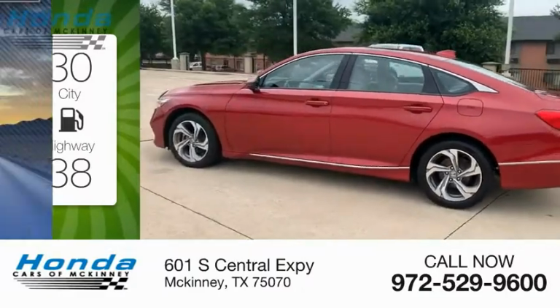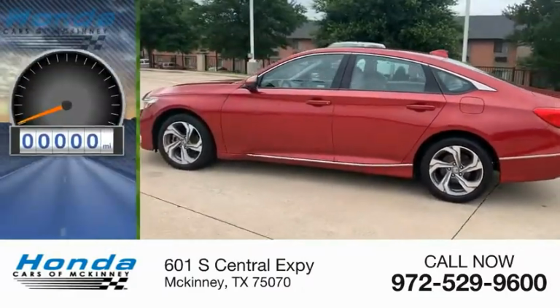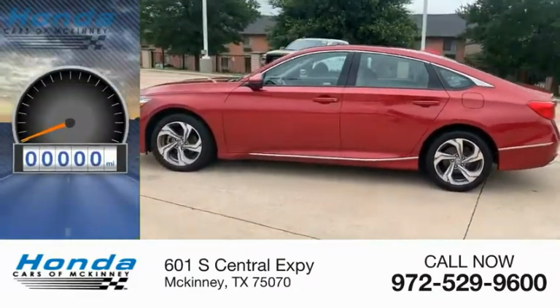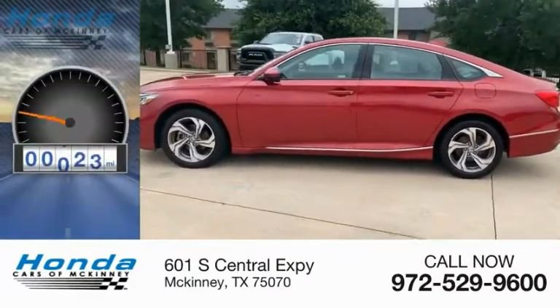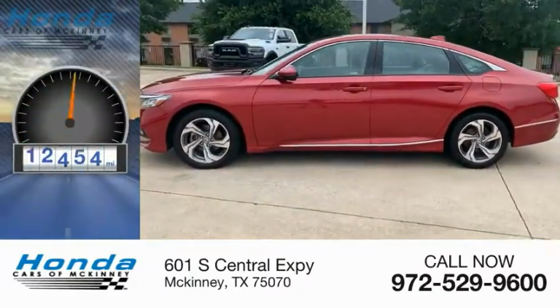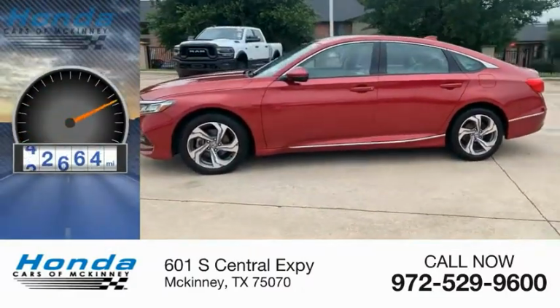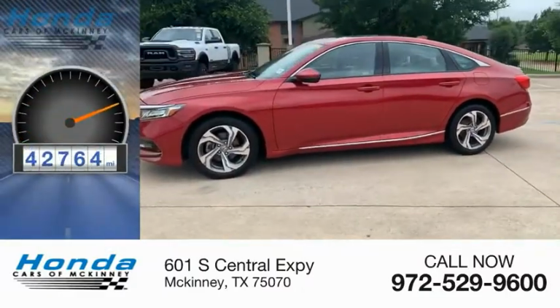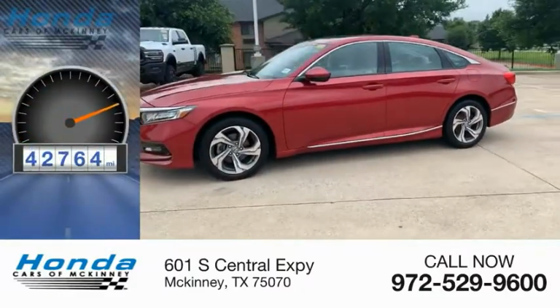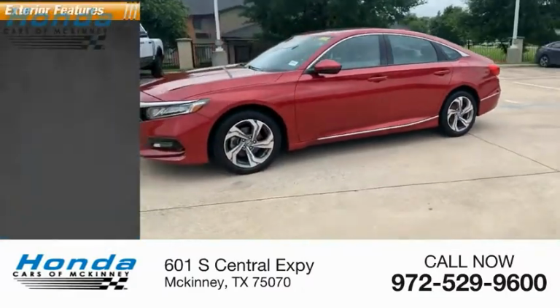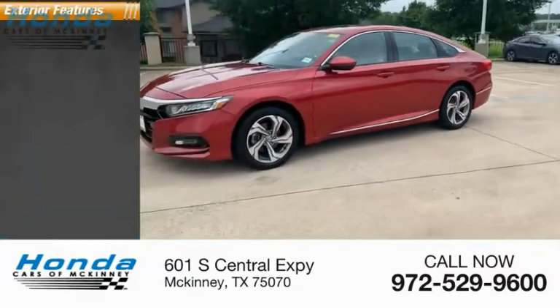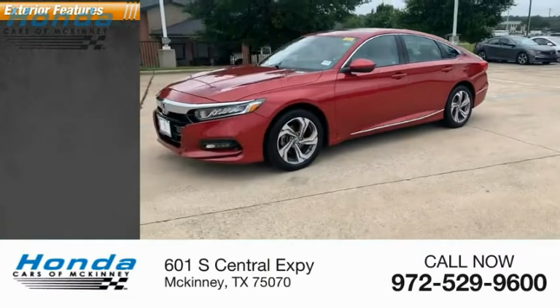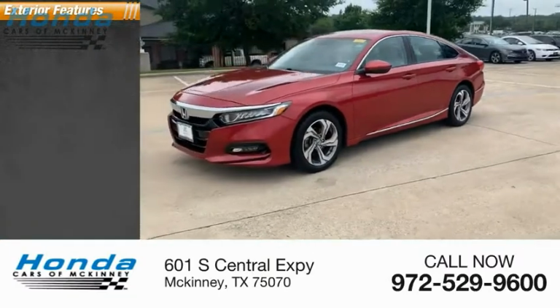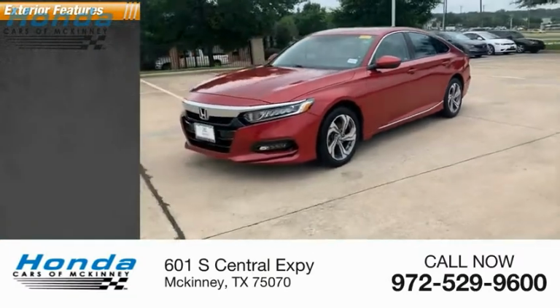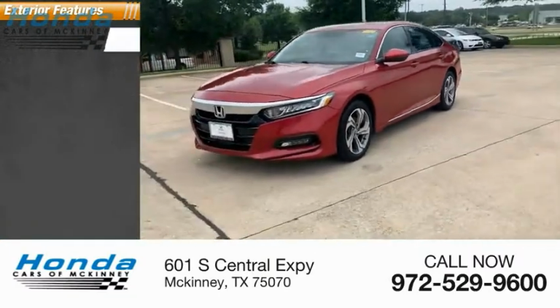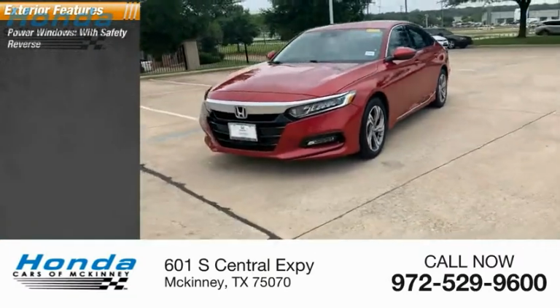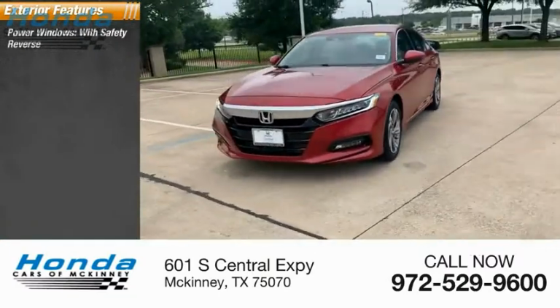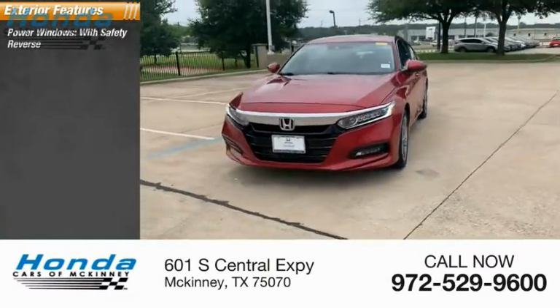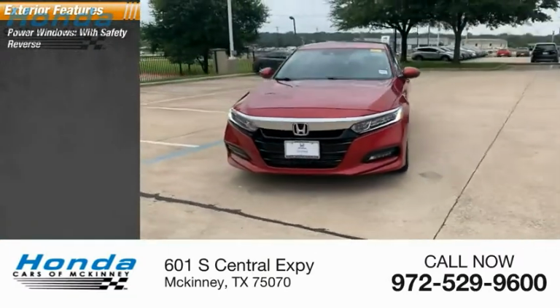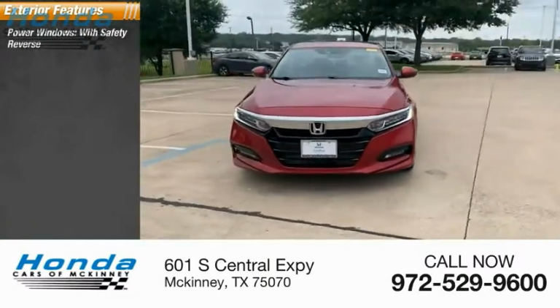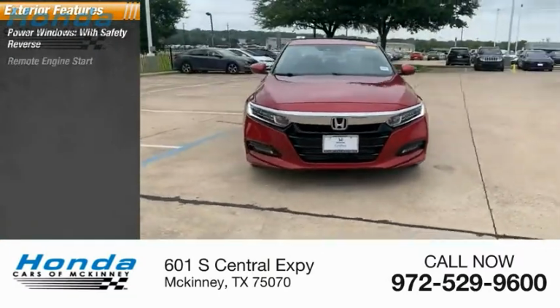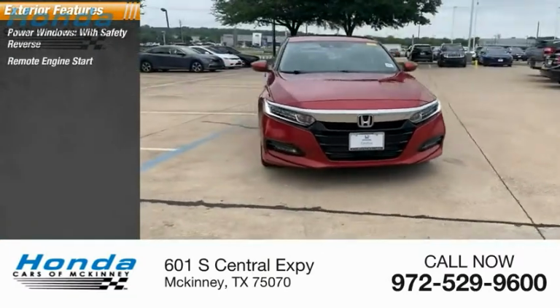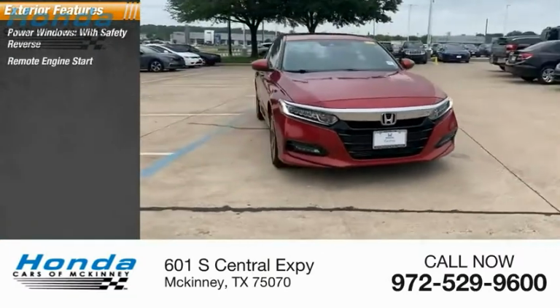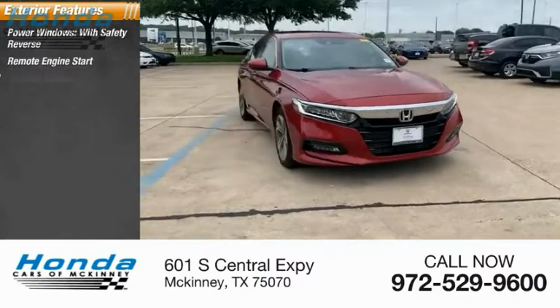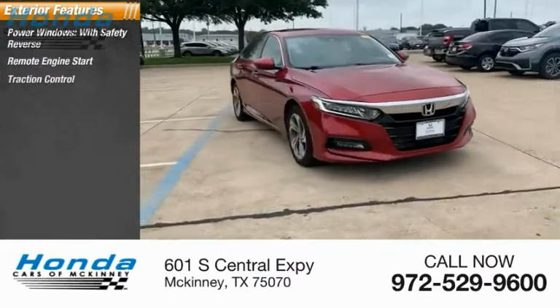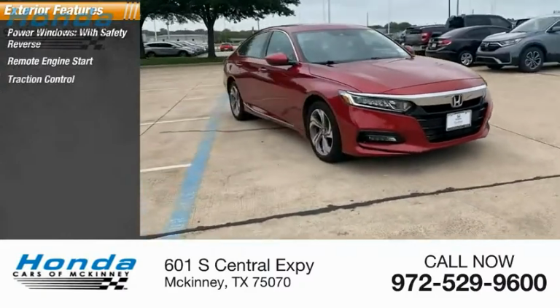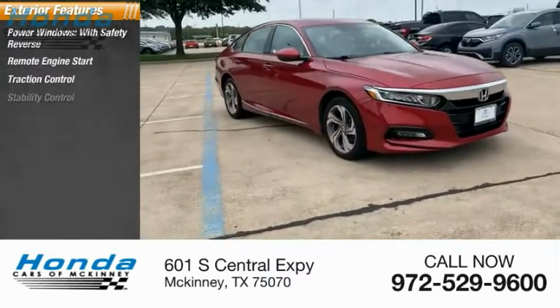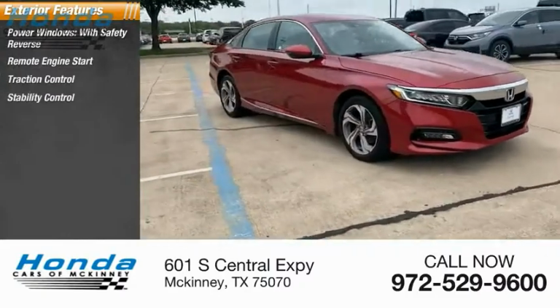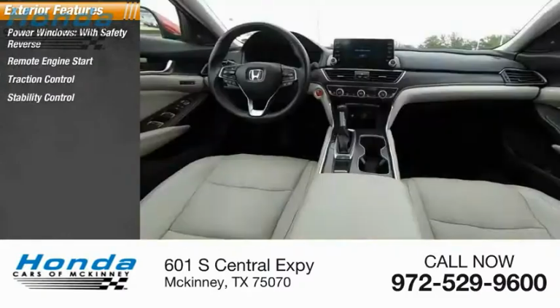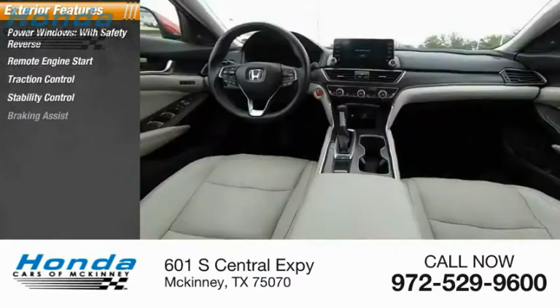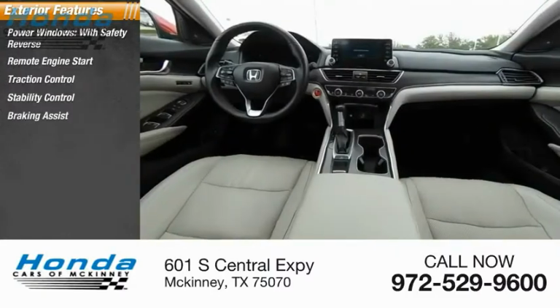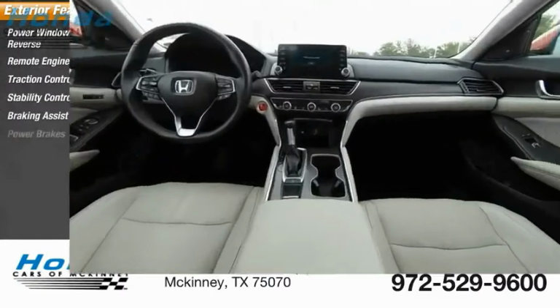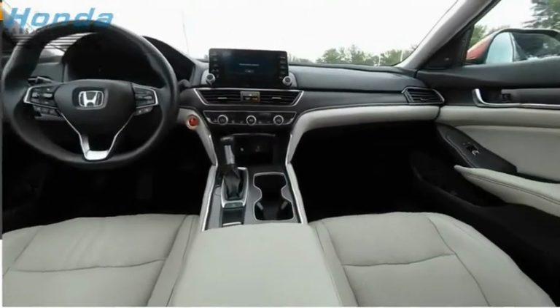This vehicle has less than 45,000 miles. Here are some of this vehicle's great options: power windows with safety reverse, remote engine start, traction control, stability control, braking assist, and power brakes.